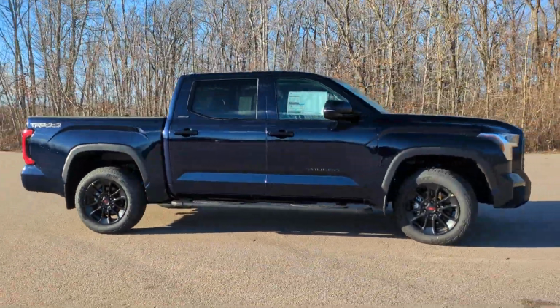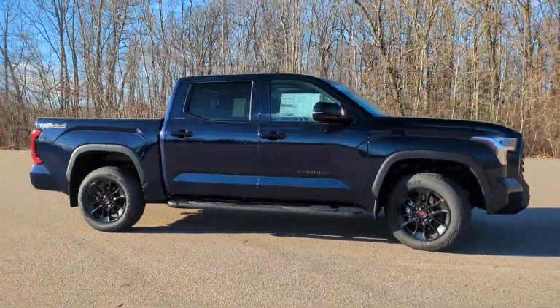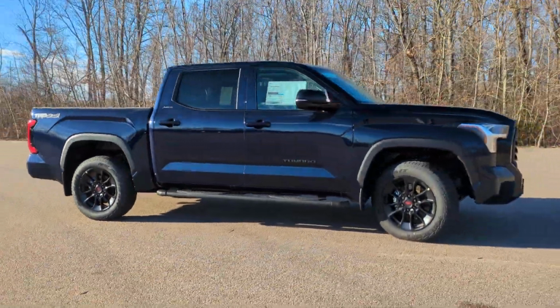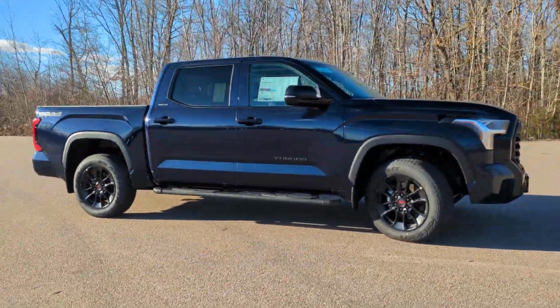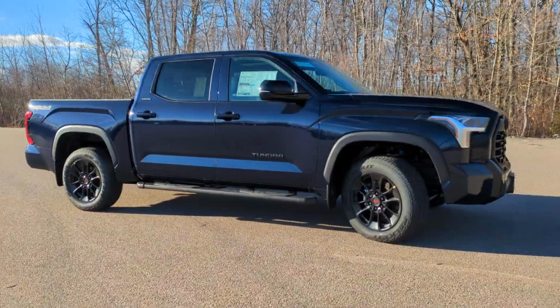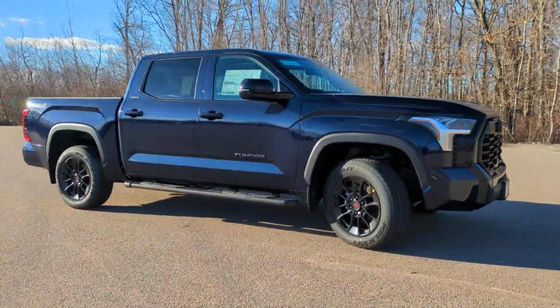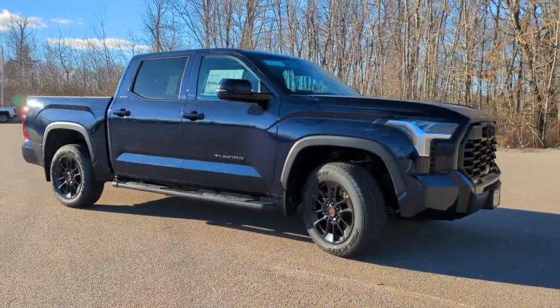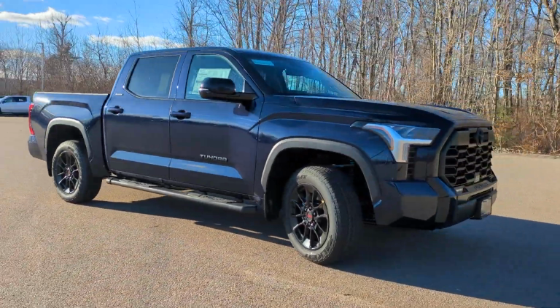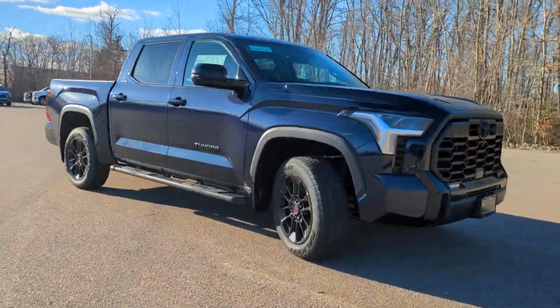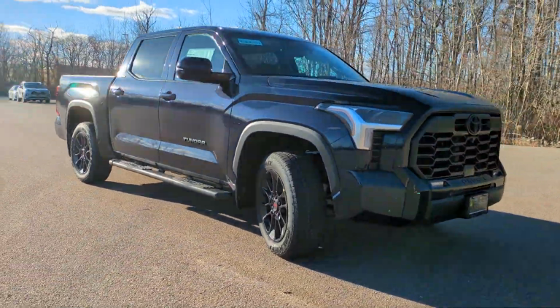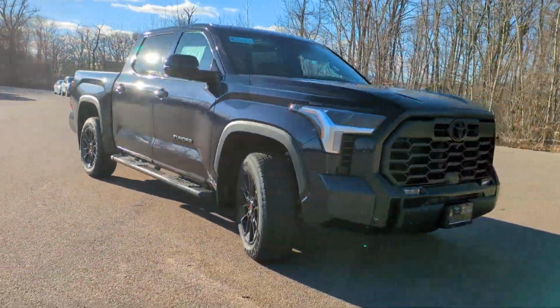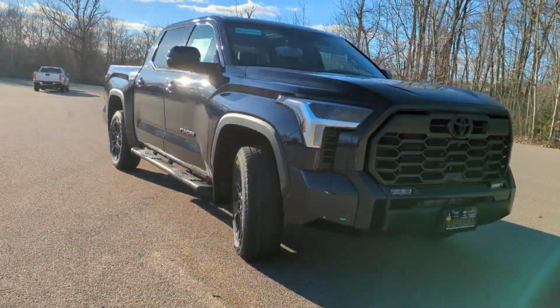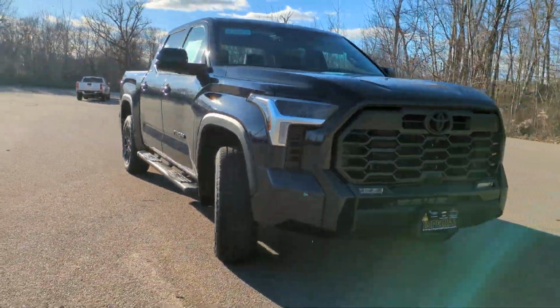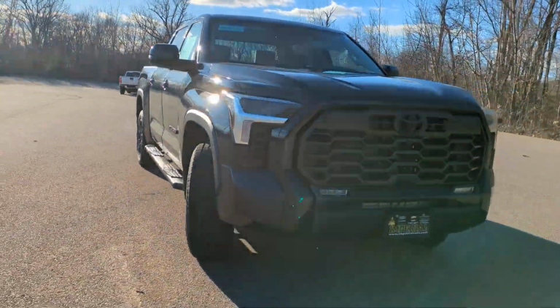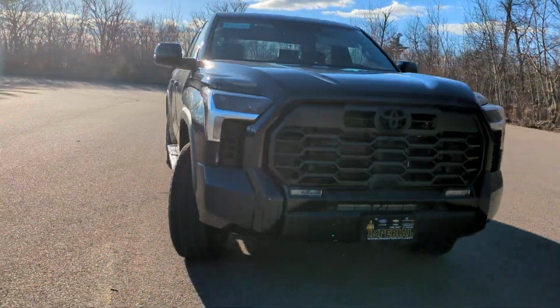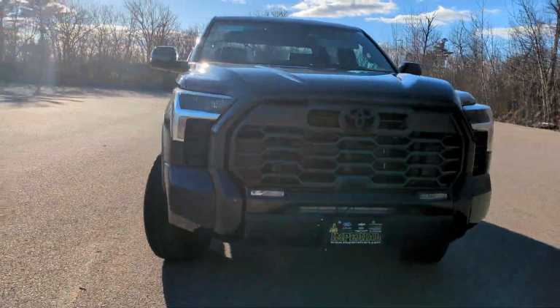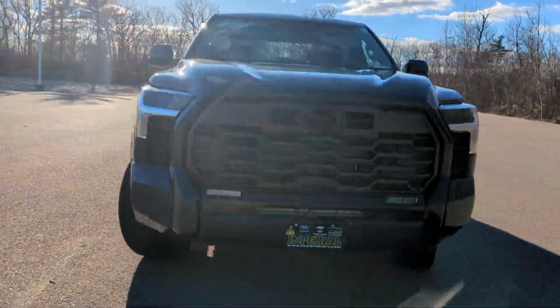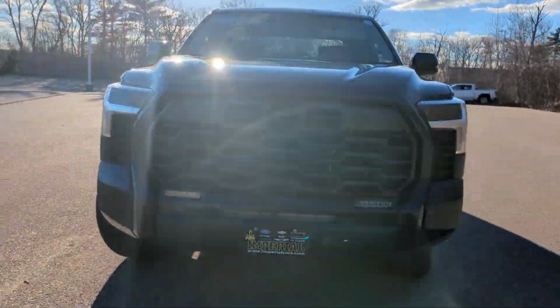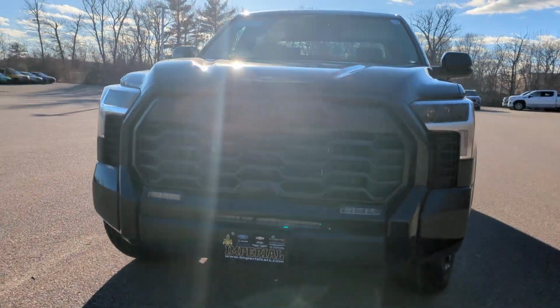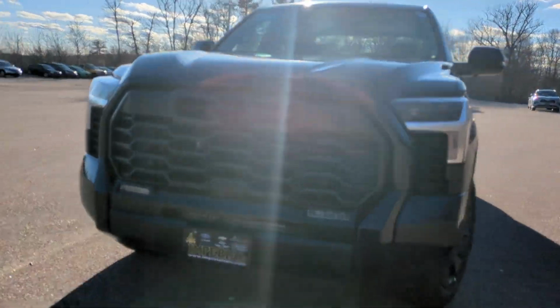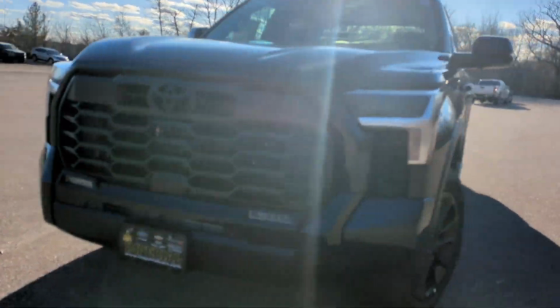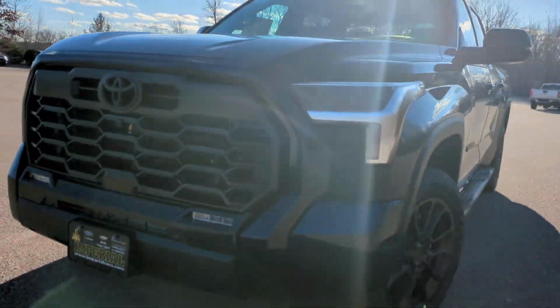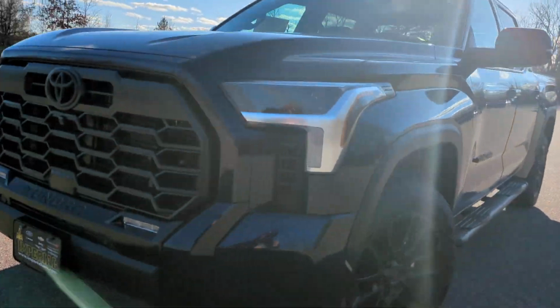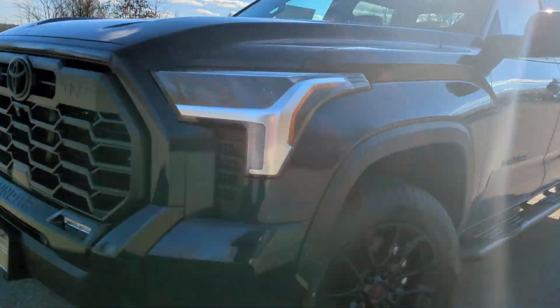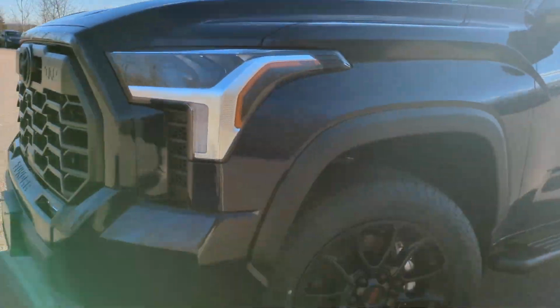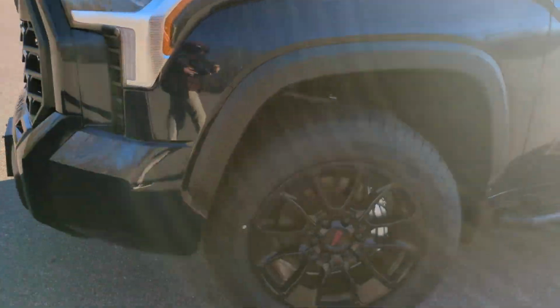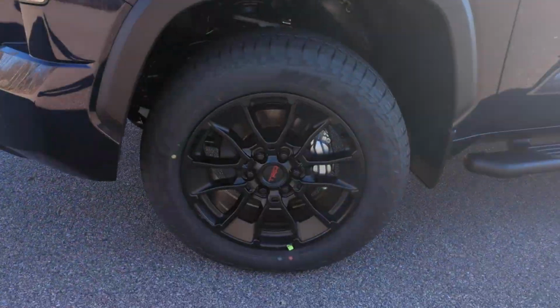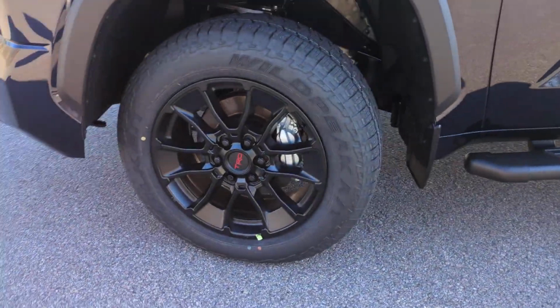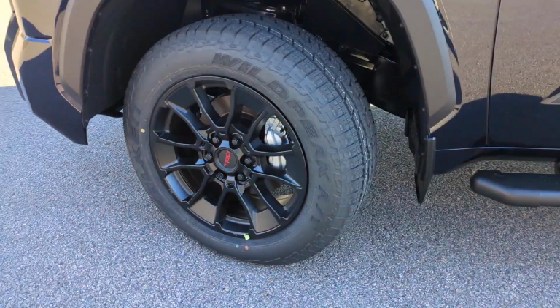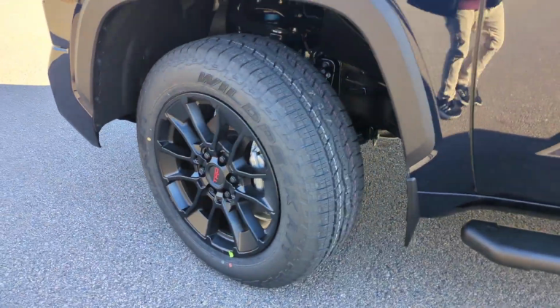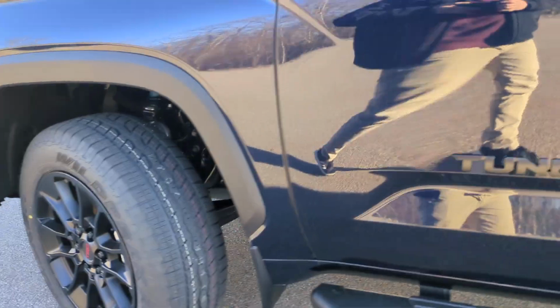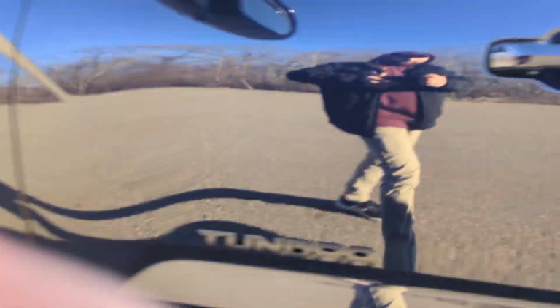These are just some of the great options this vehicle comes with: Apple CarPlay and/or Android Auto, heated and/or cooled front seats, wireless charging station, panoramic roof, and navigation system.